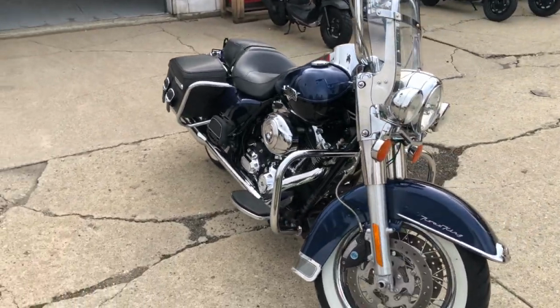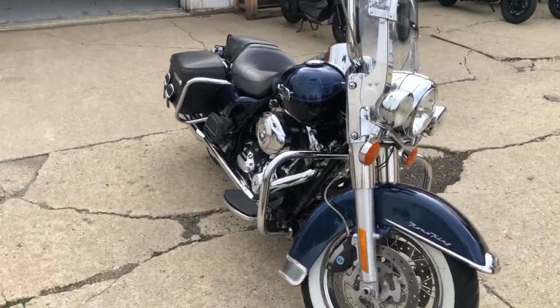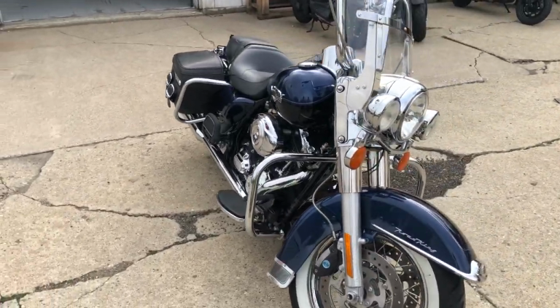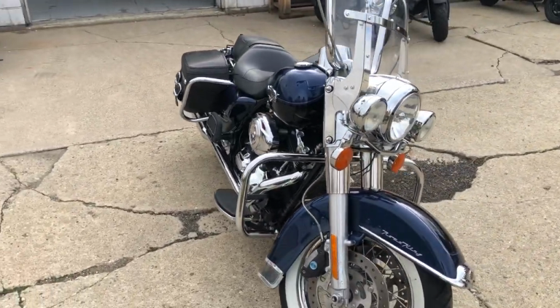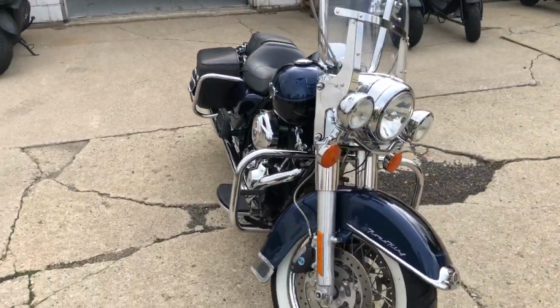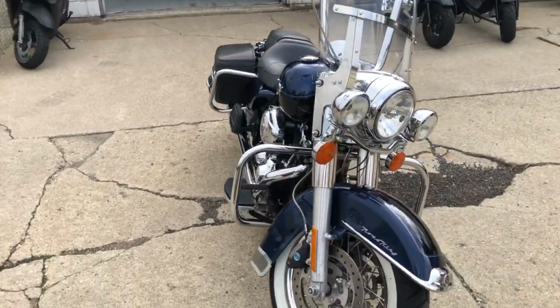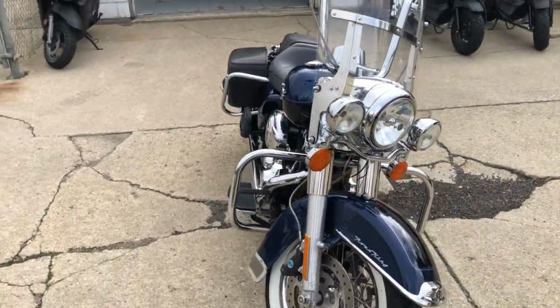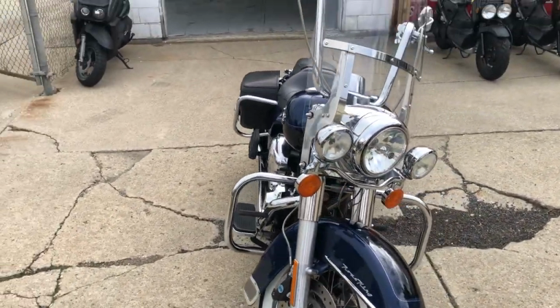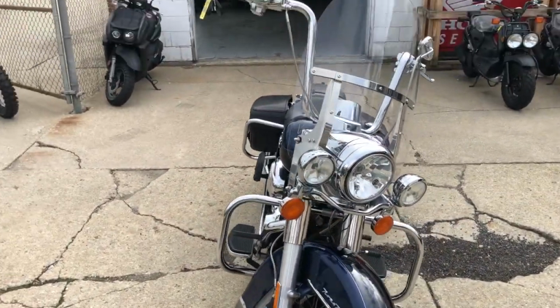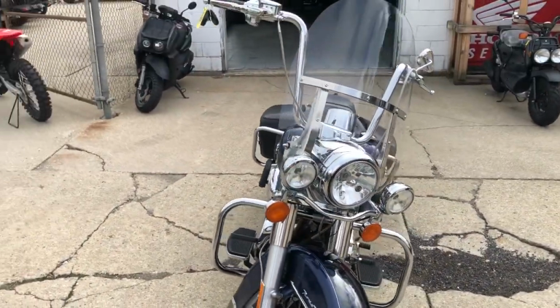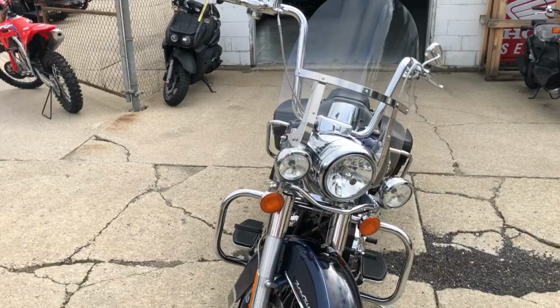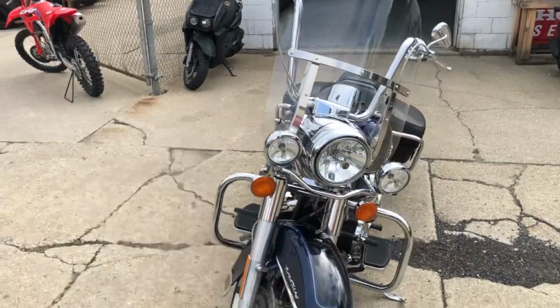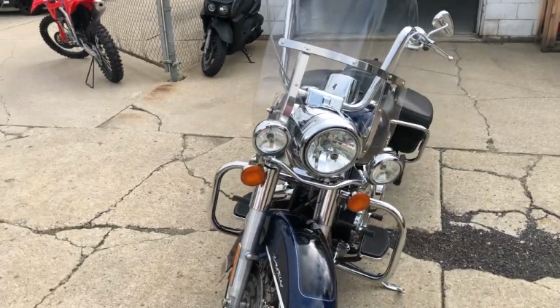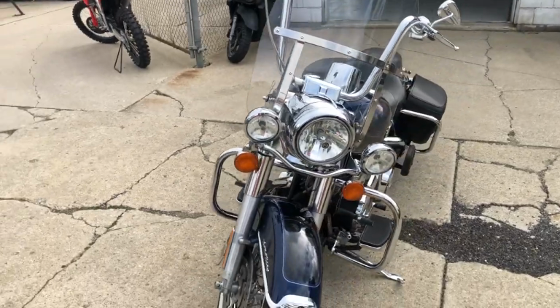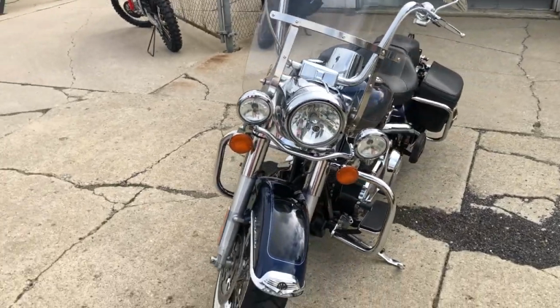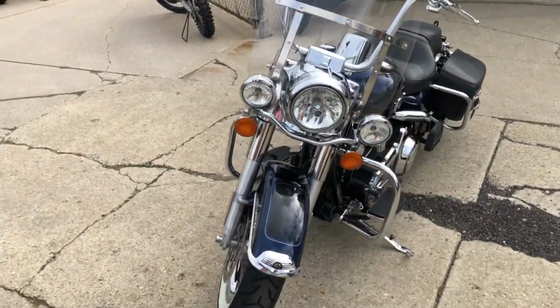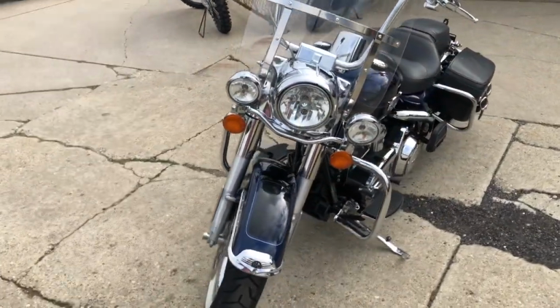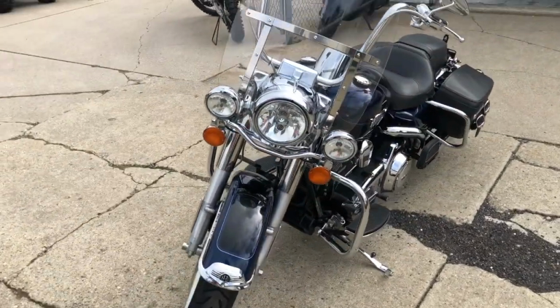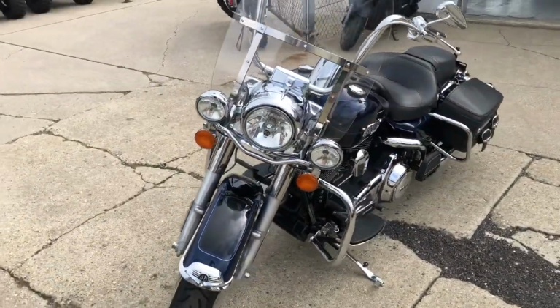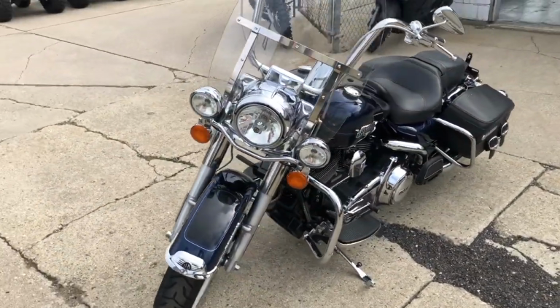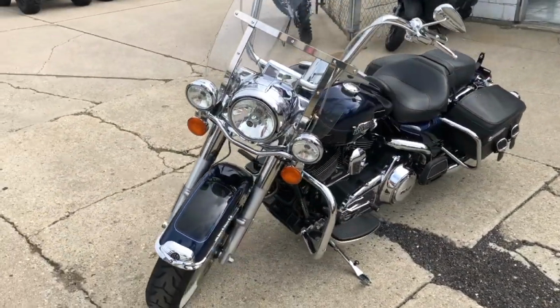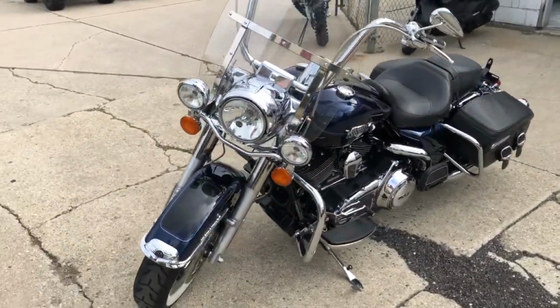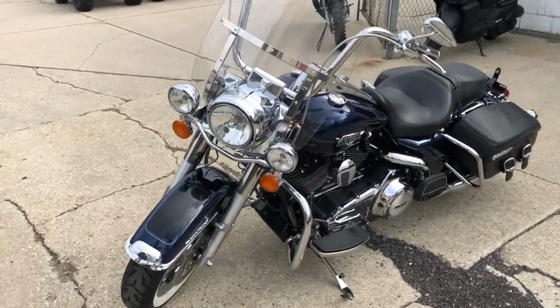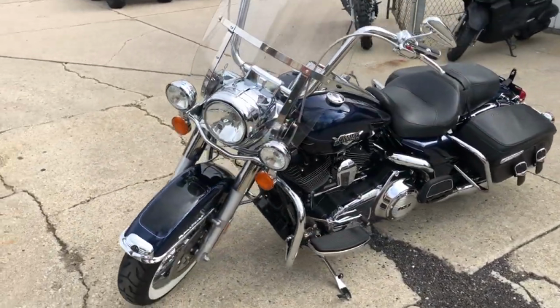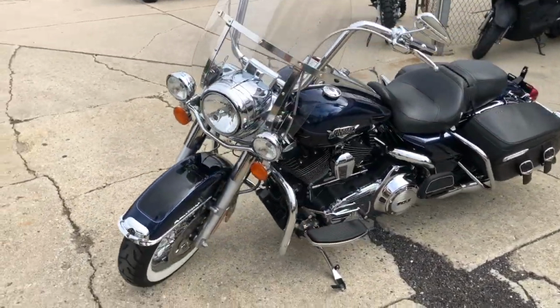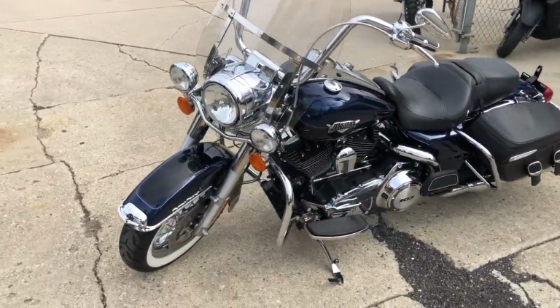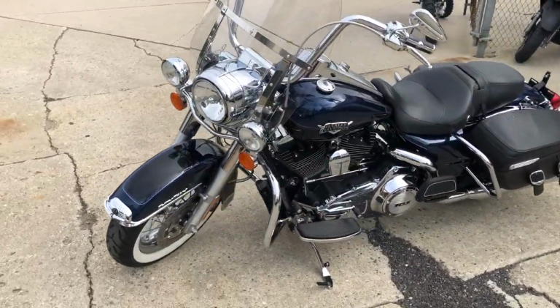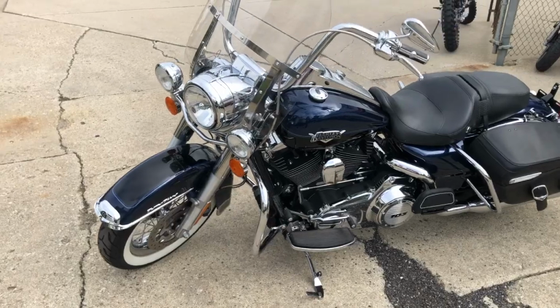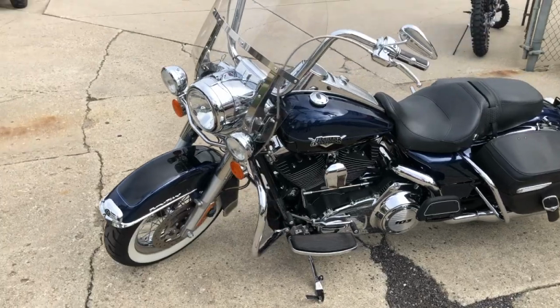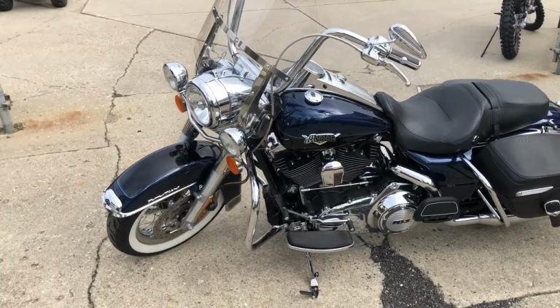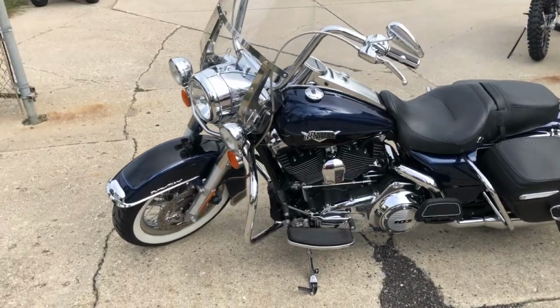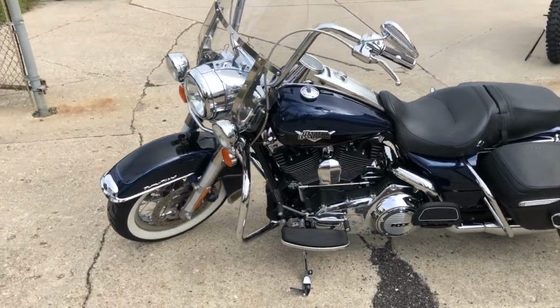Nicely equipped with a windshield, saddle bags, chrome levers, switches, switch housings, and an MGS dual exhaust. It sounds great guys, just serviced at the dealership. This one's ready to go.